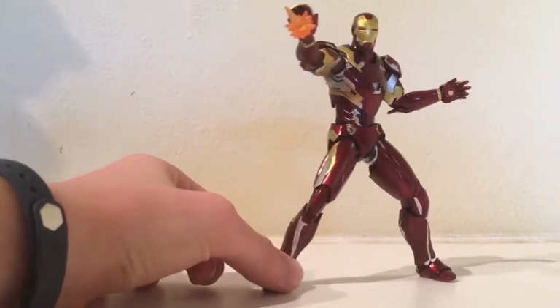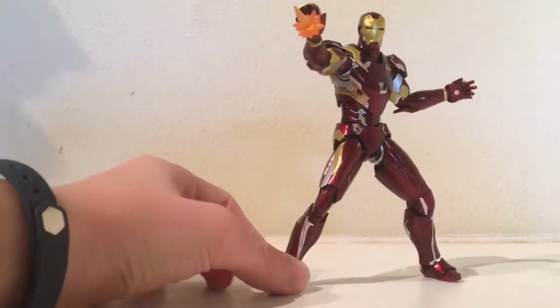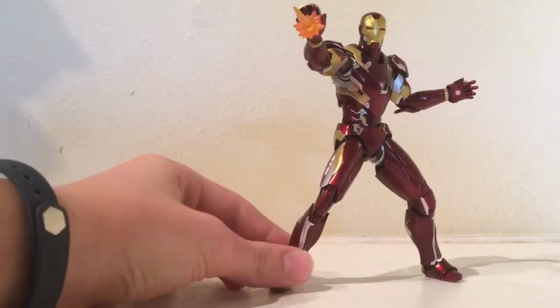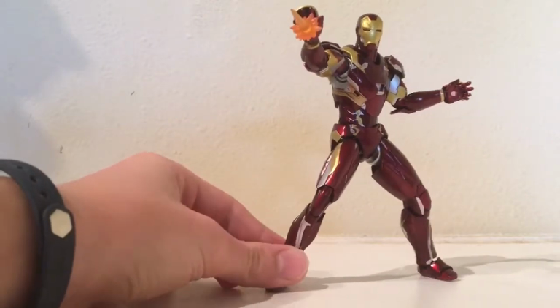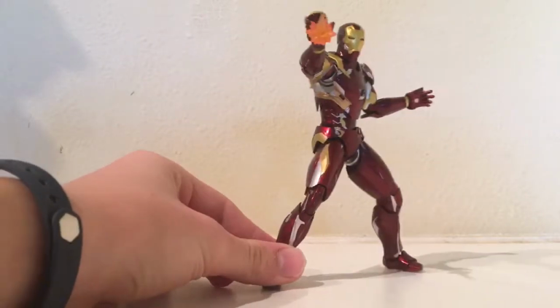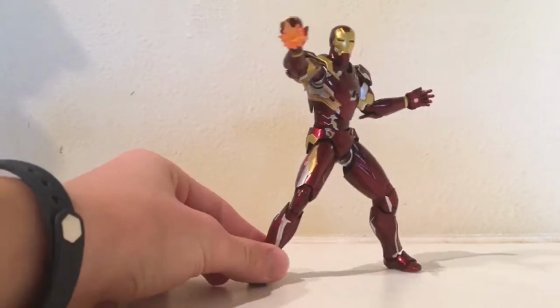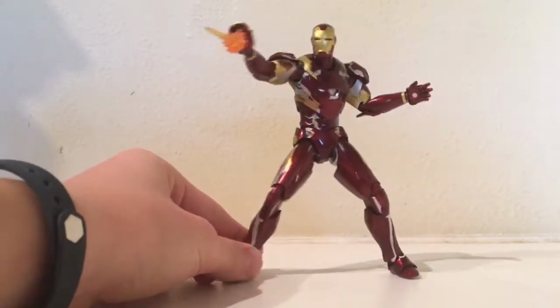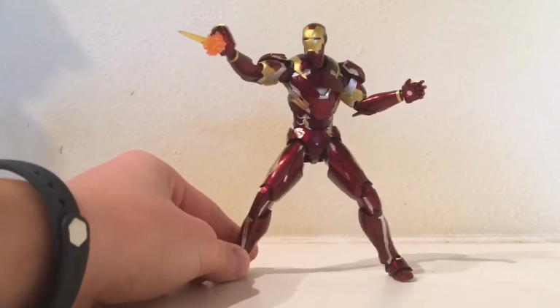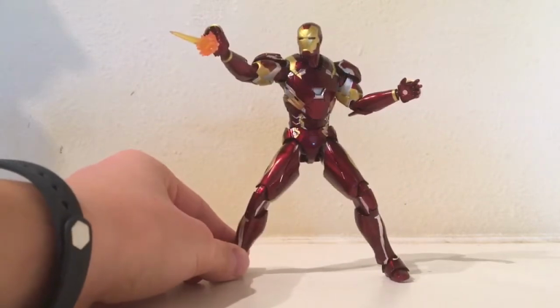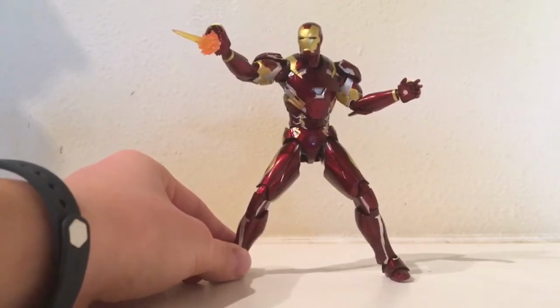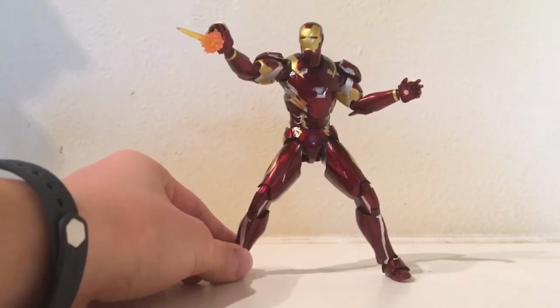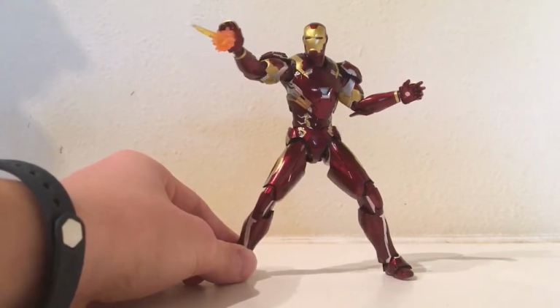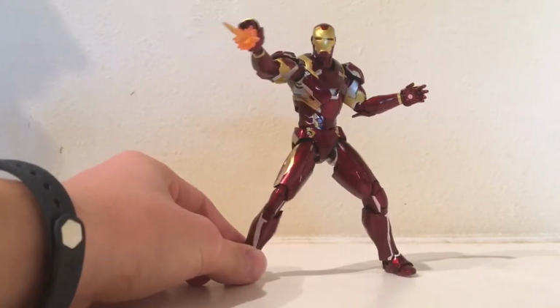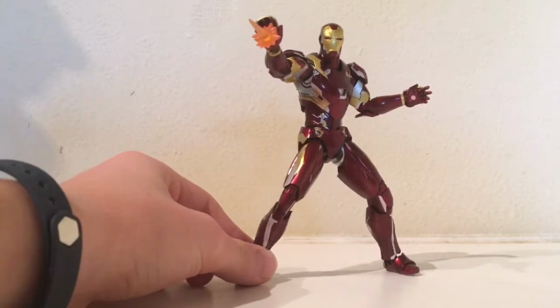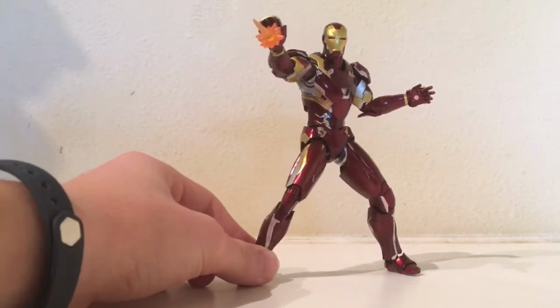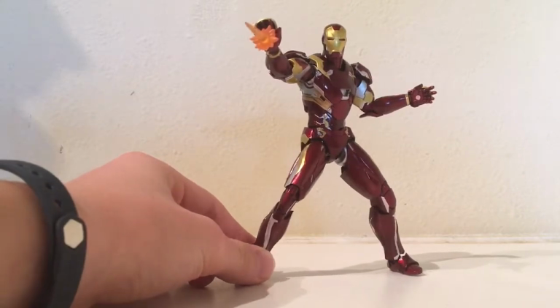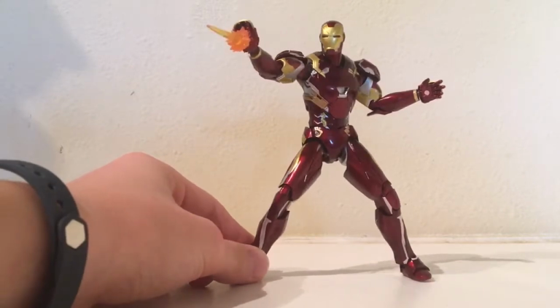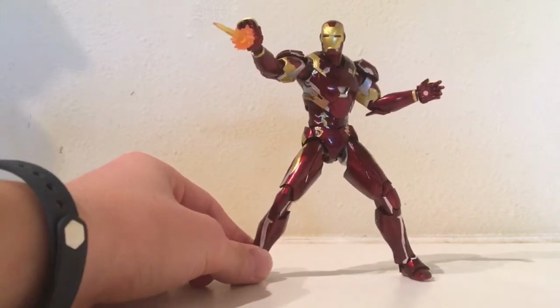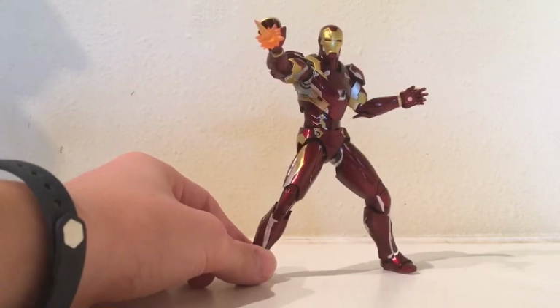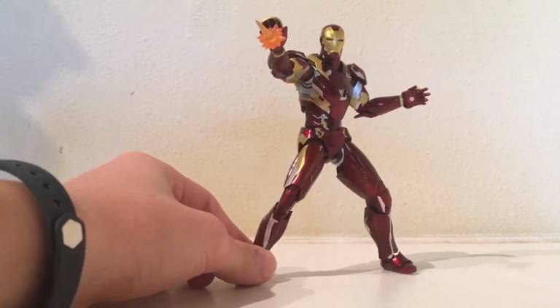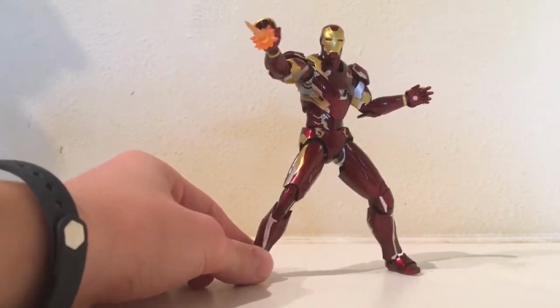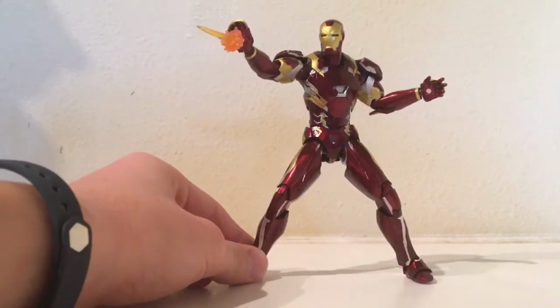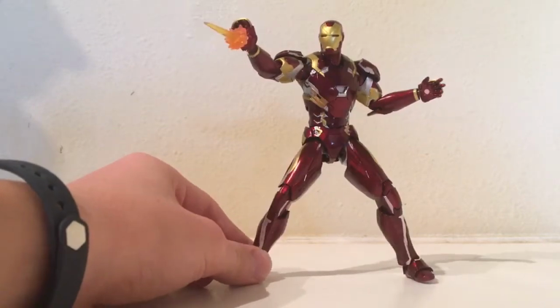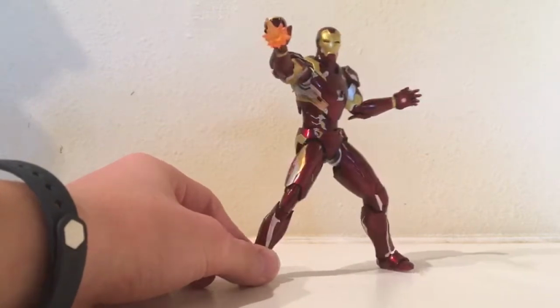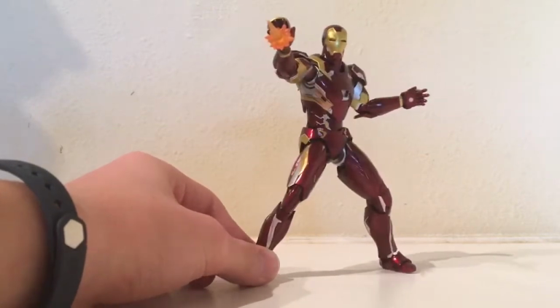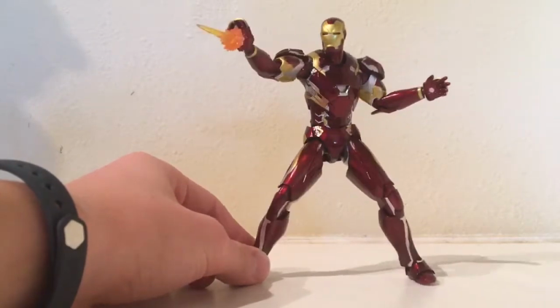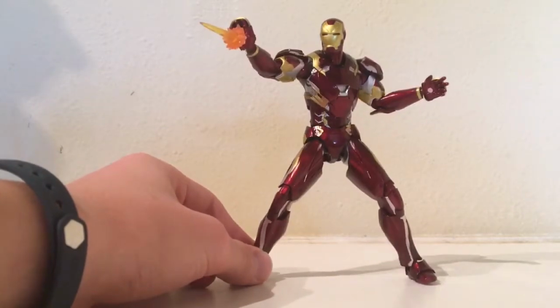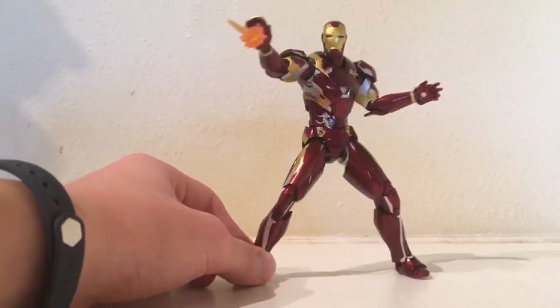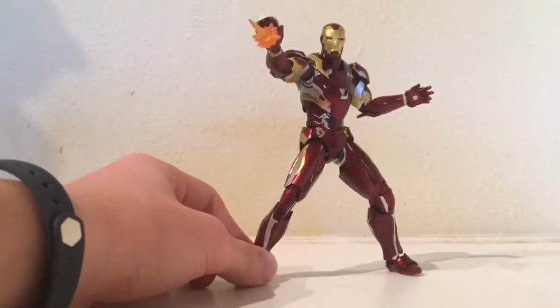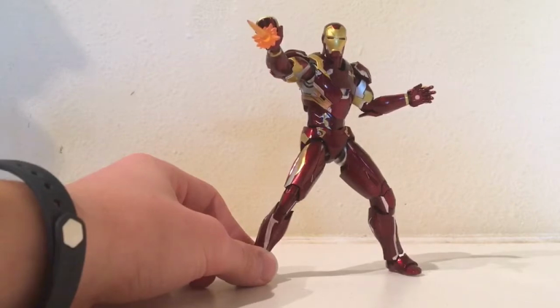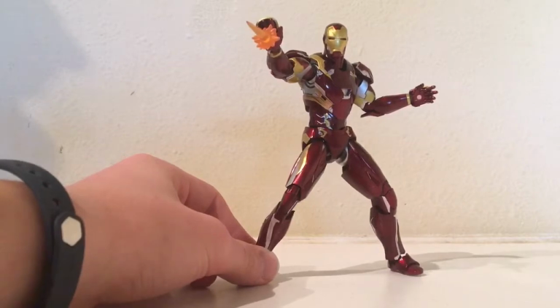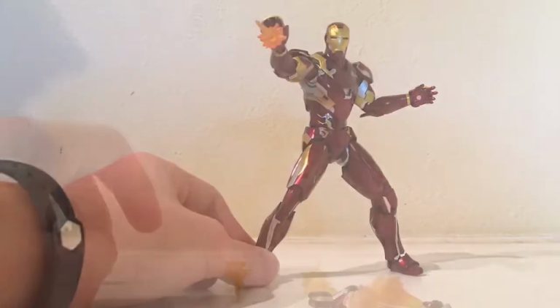One accessory that I really wish it came with — I don't know if it counts really as an accessory — is a flight stand, because, you know, it's Iron Man. But yeah, let's get into the accessories.